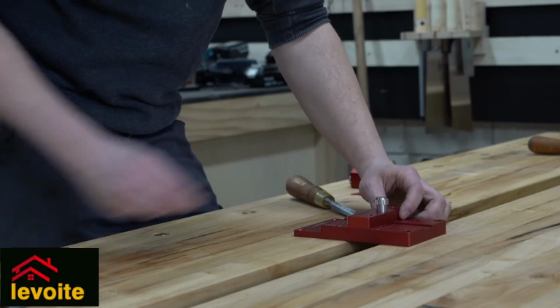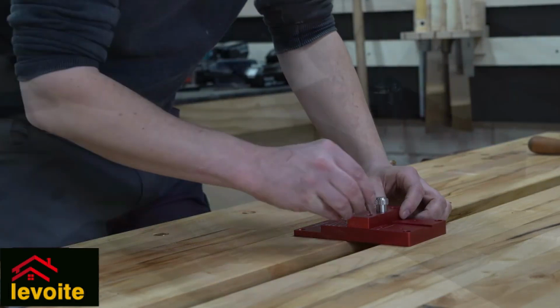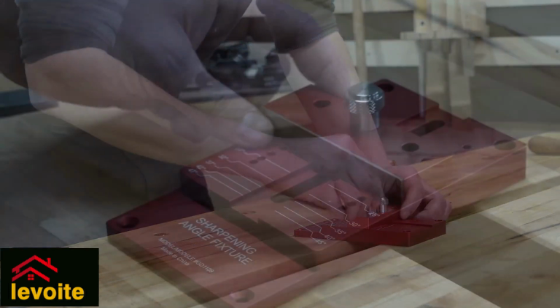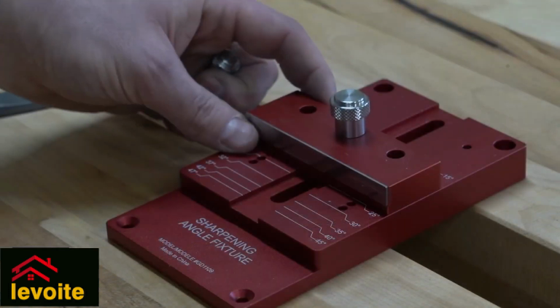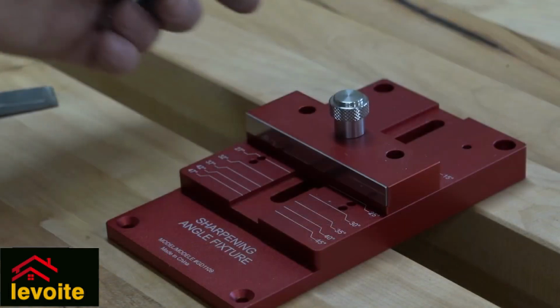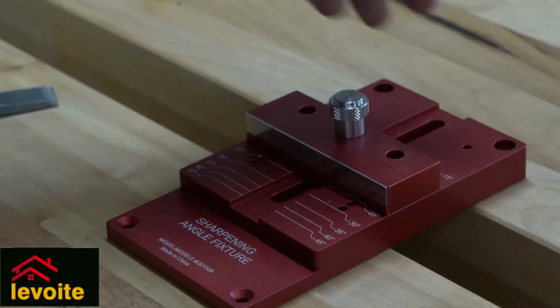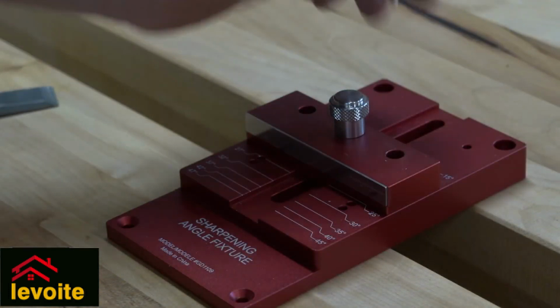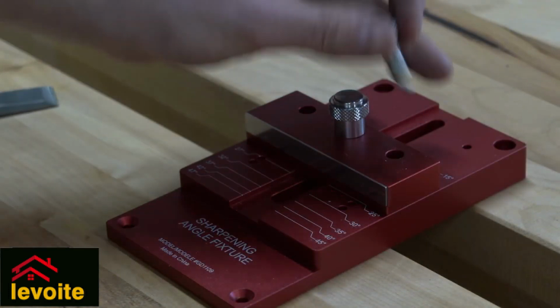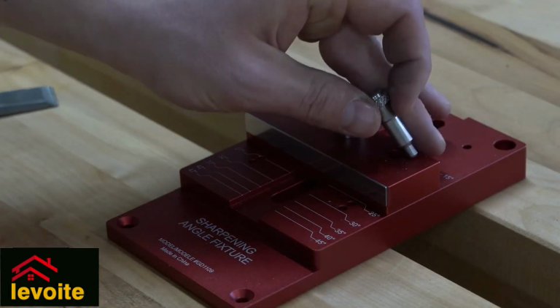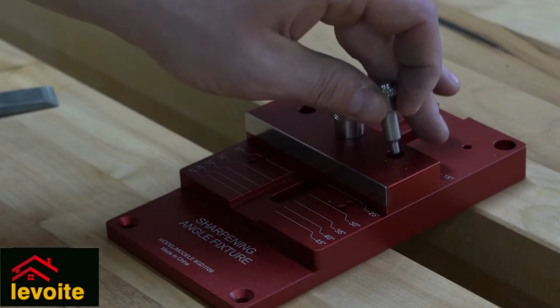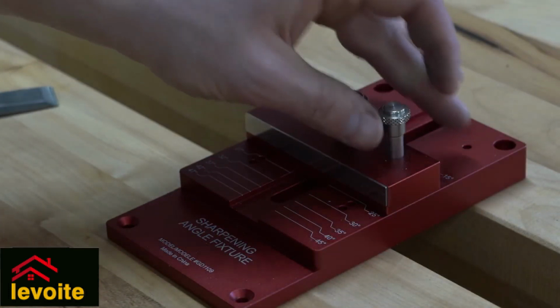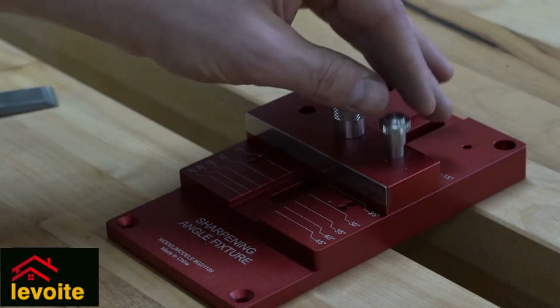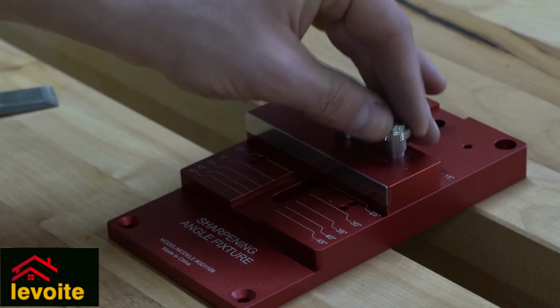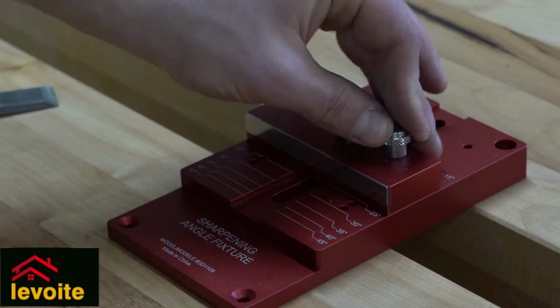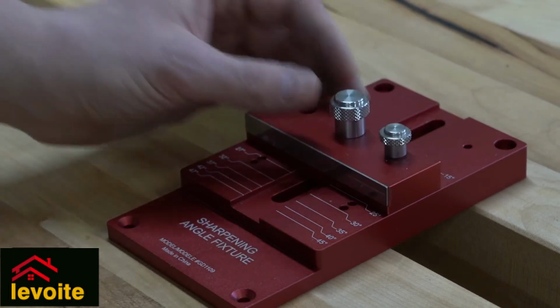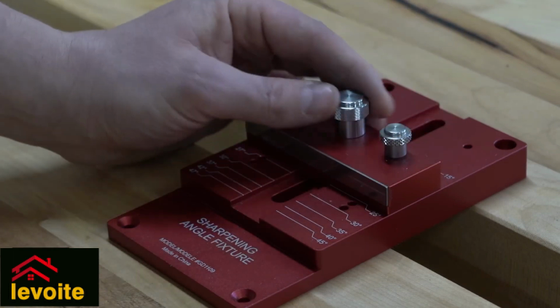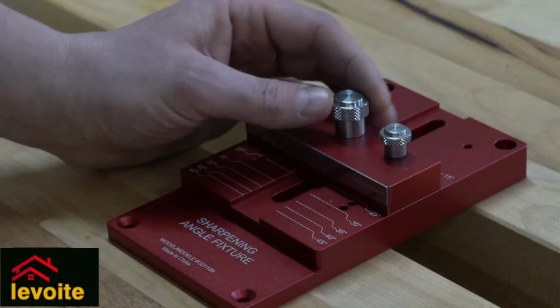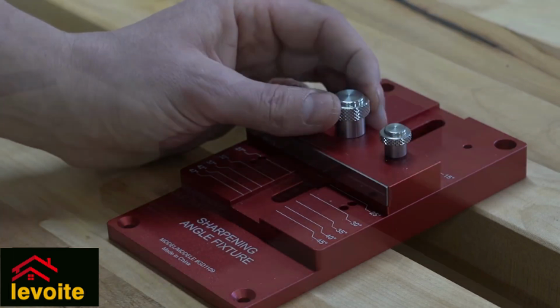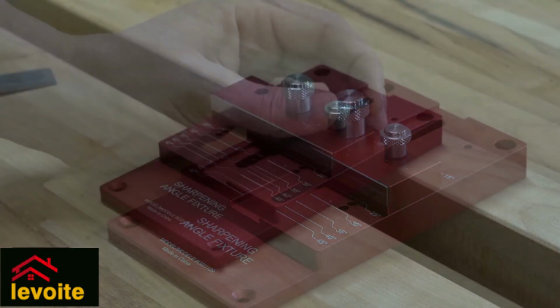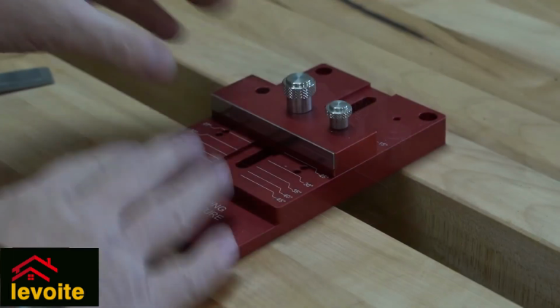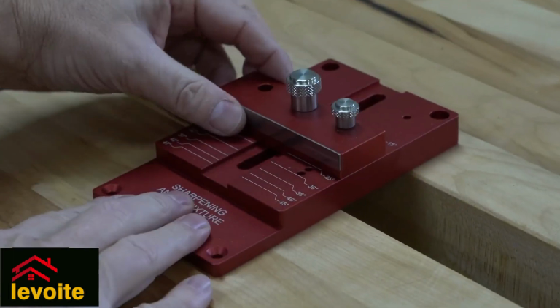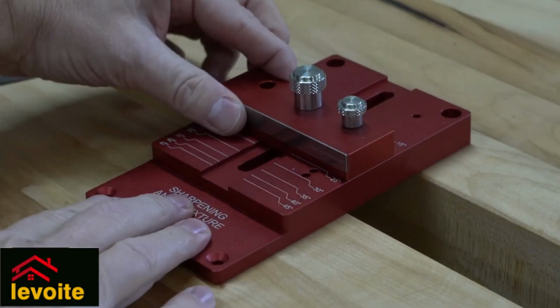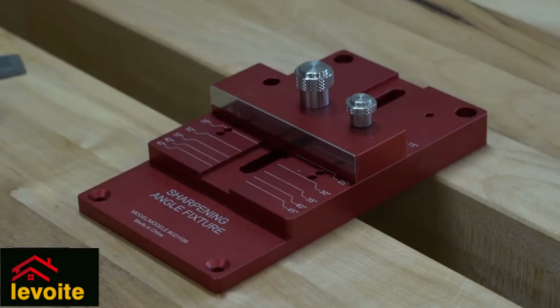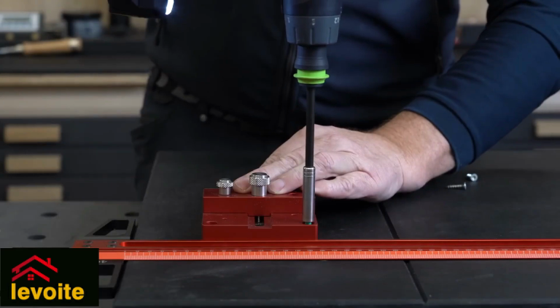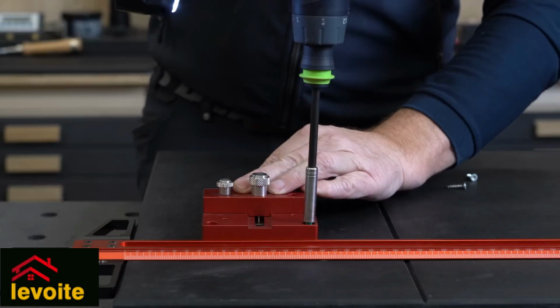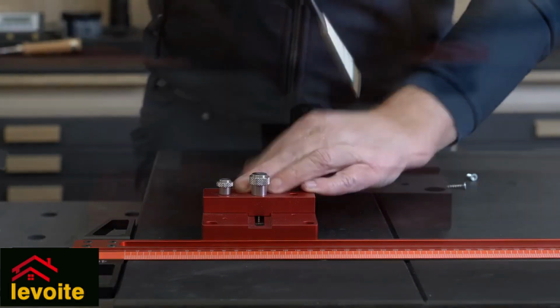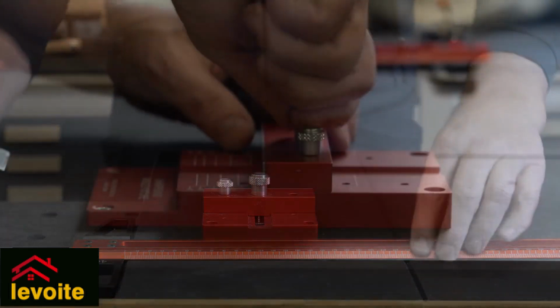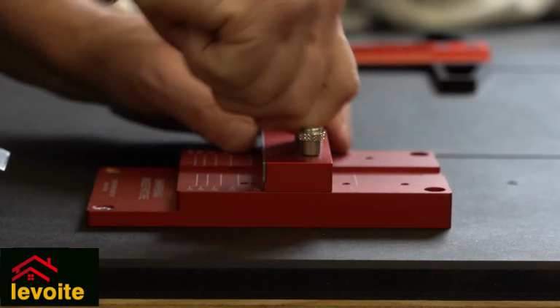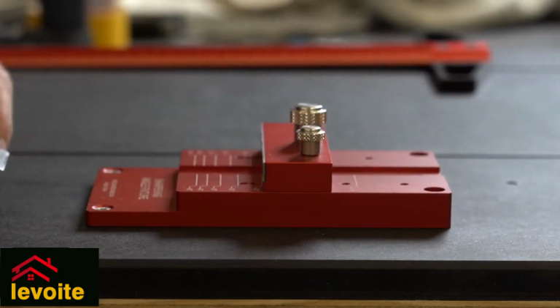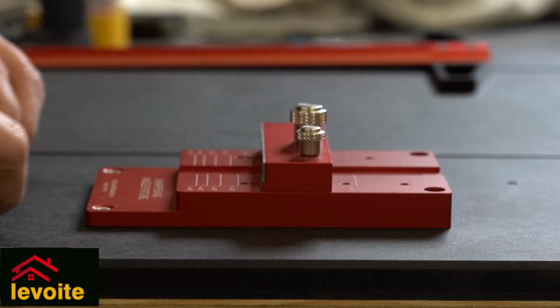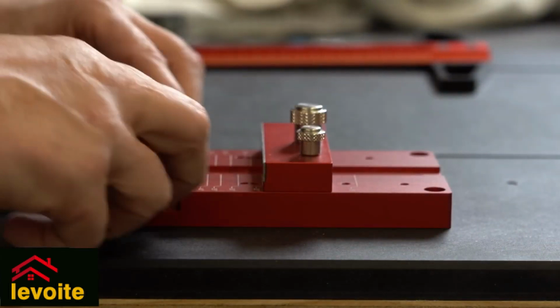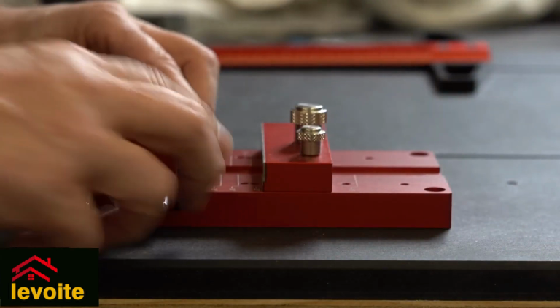By sliding the central bar, you can set it to a certain angle. When you select the correct angle, you place a pin that fits very neatly, and this way adds stability, making setting up your chisel even more straightforward.